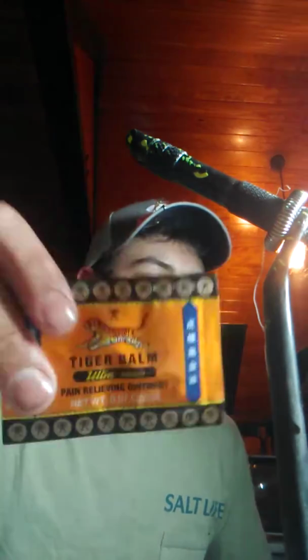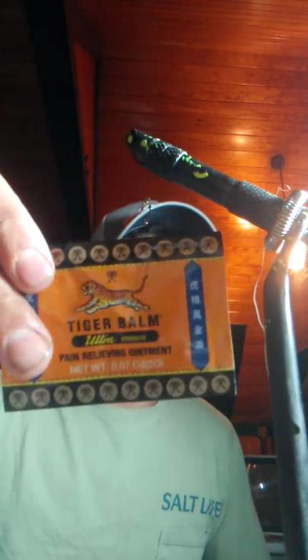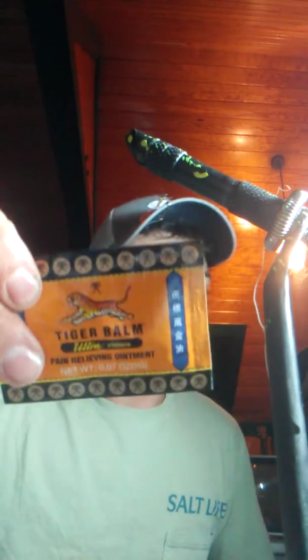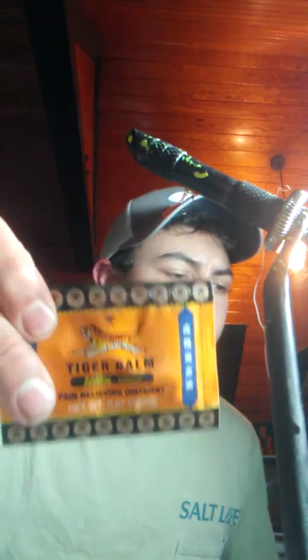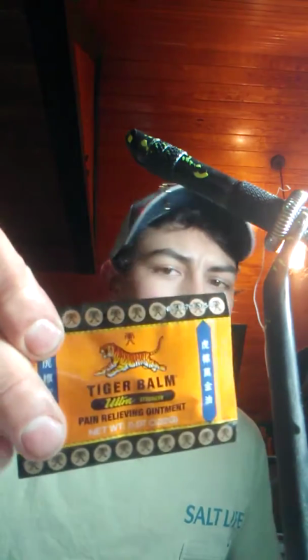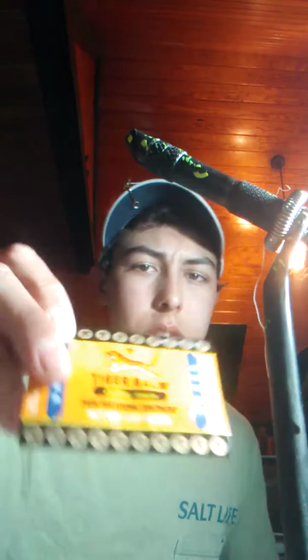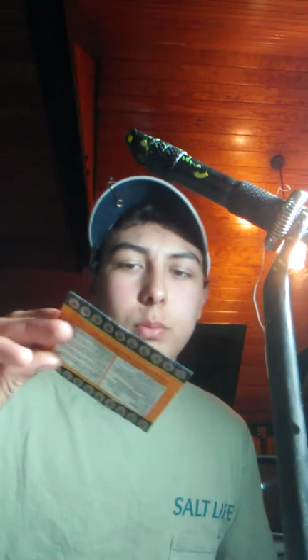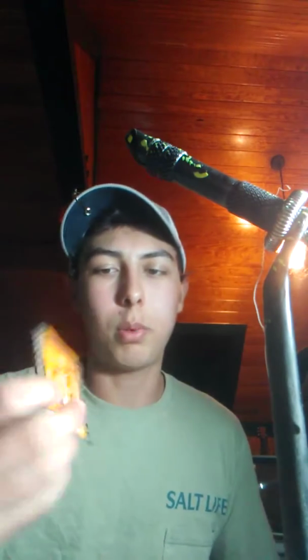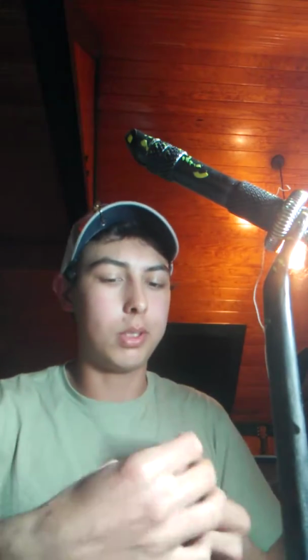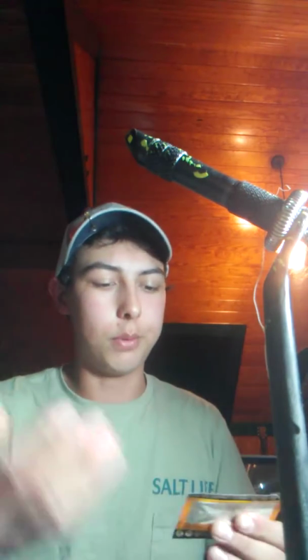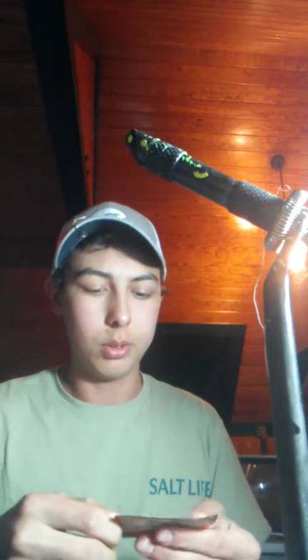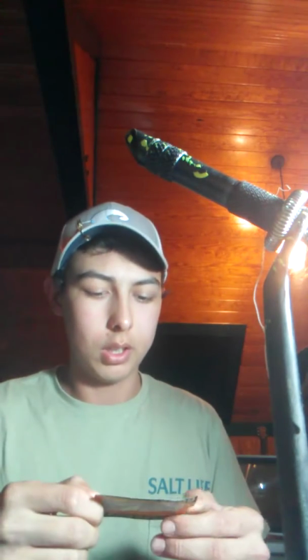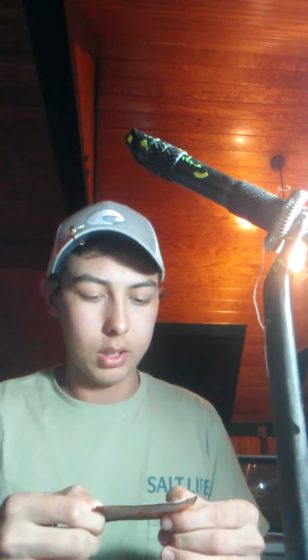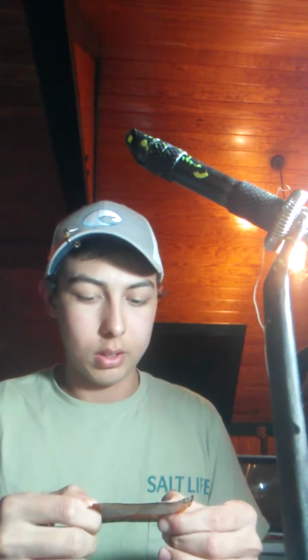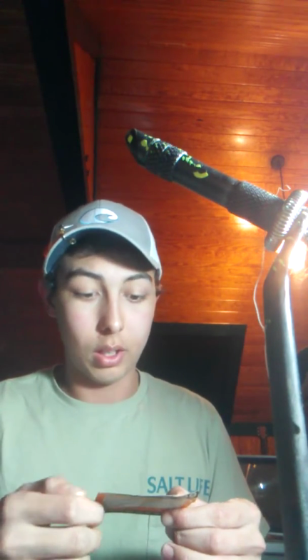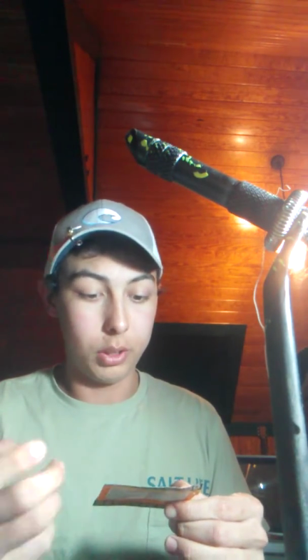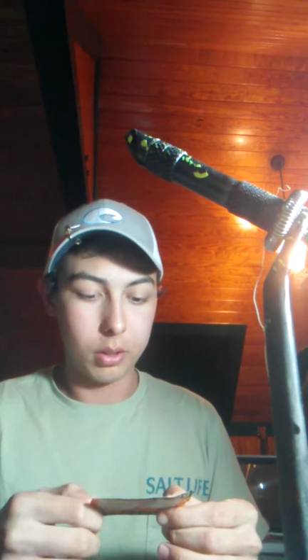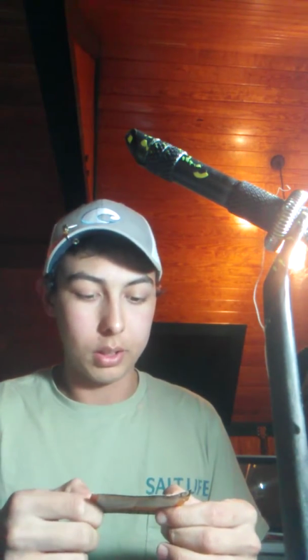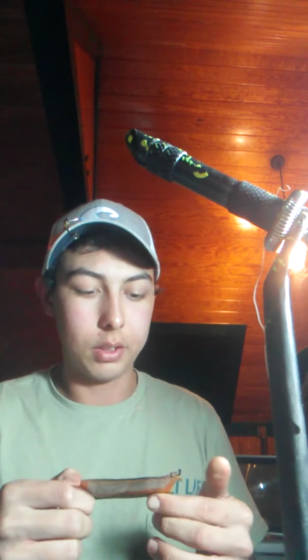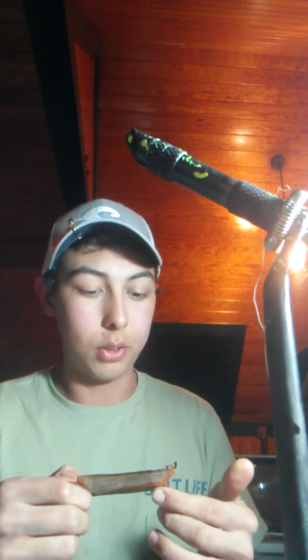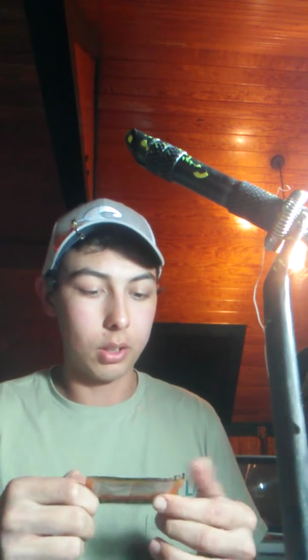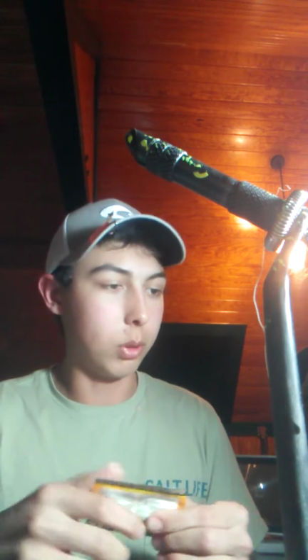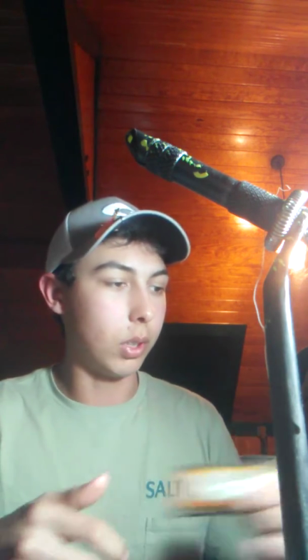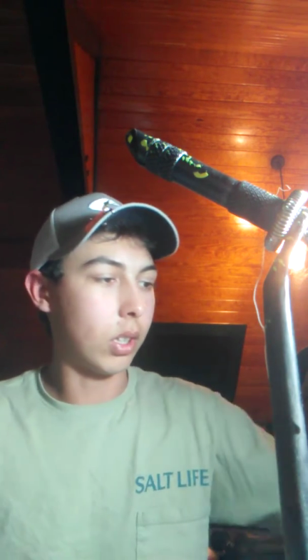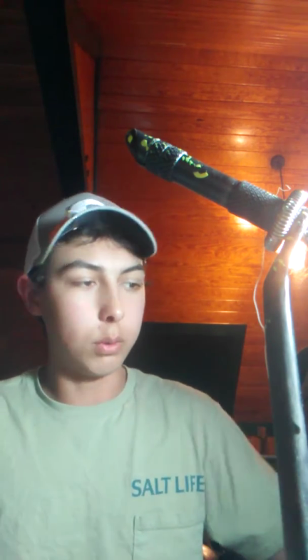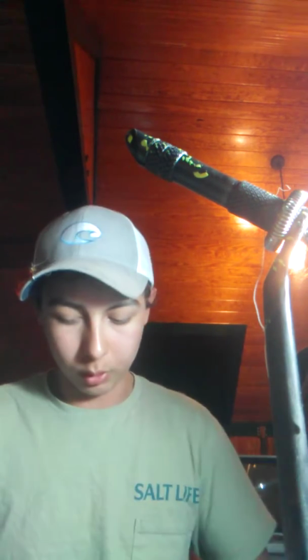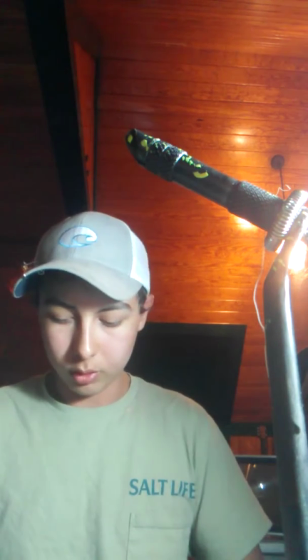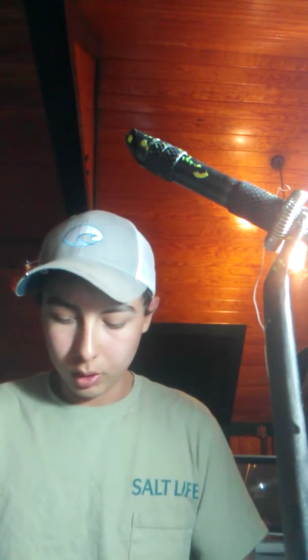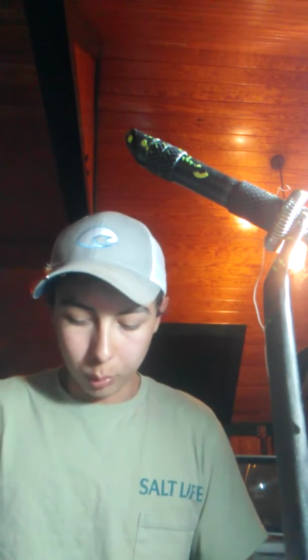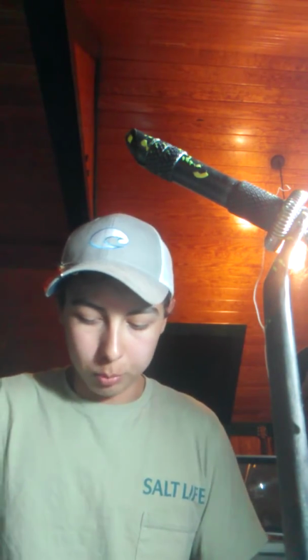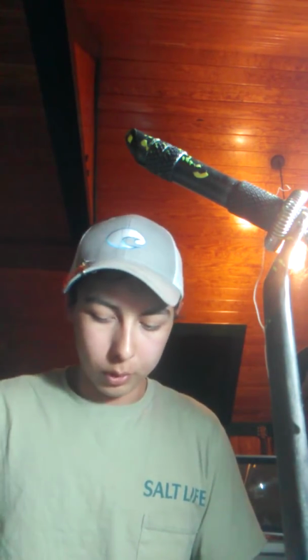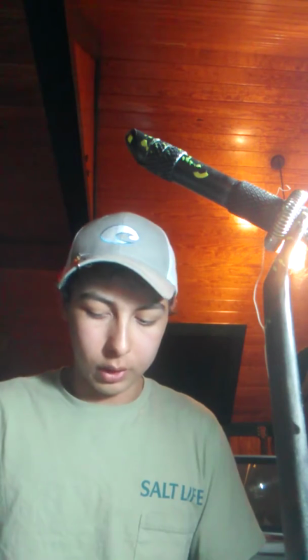This right here — I don't think there's even a price on it. It's just Tiger Balm. I think it's so if you get a cut or something, you just put it on. I've used it for bruises before.